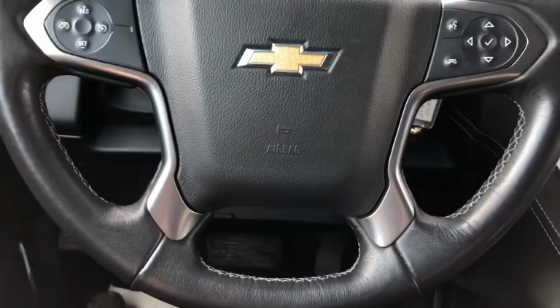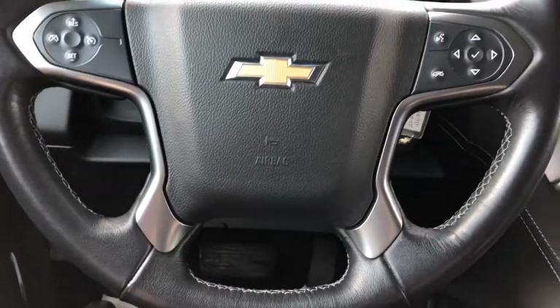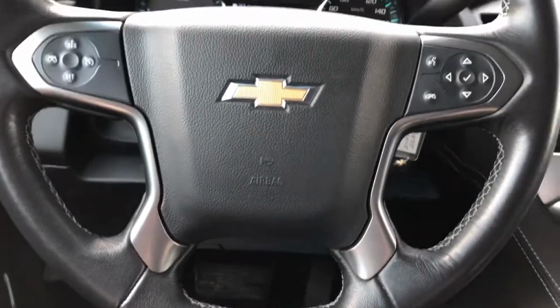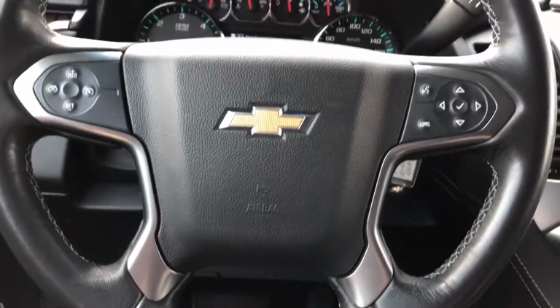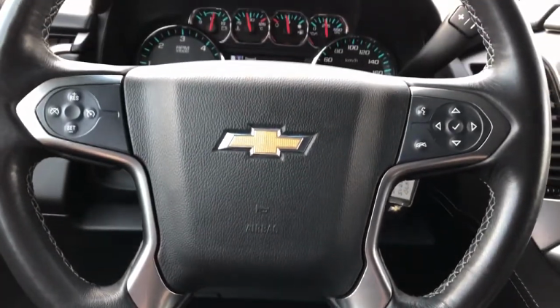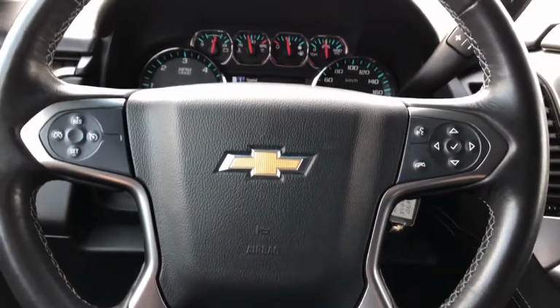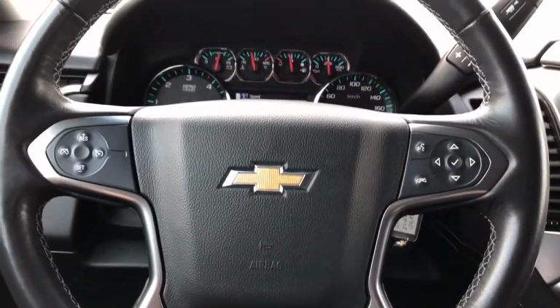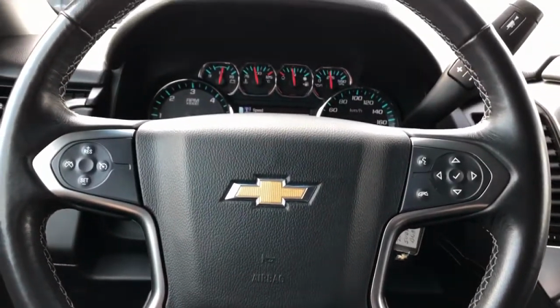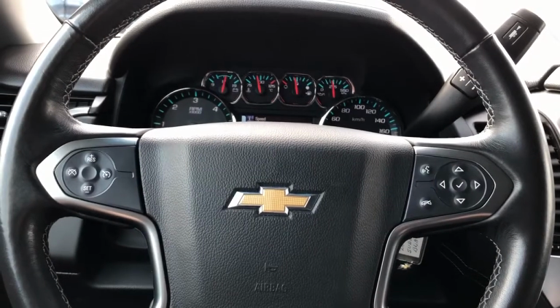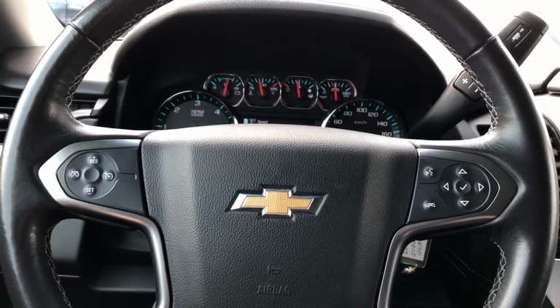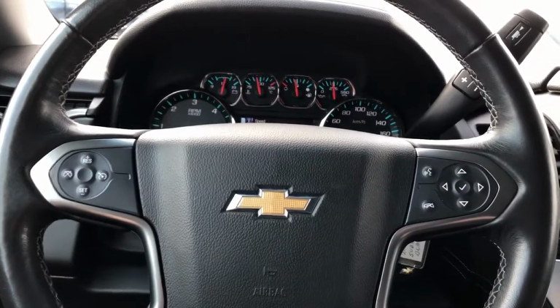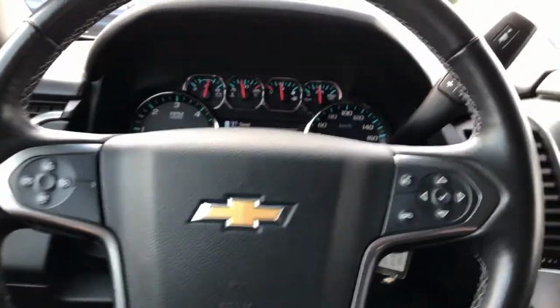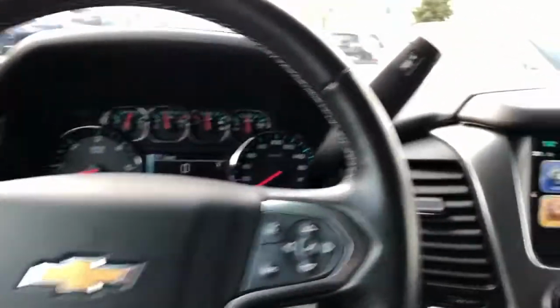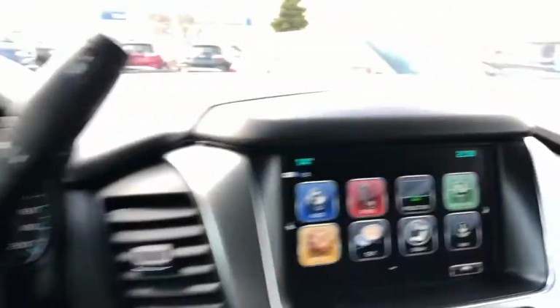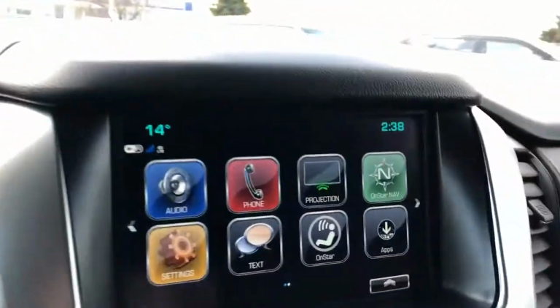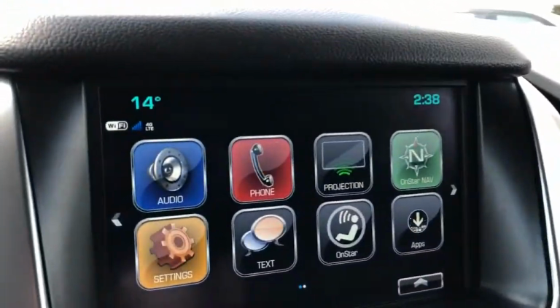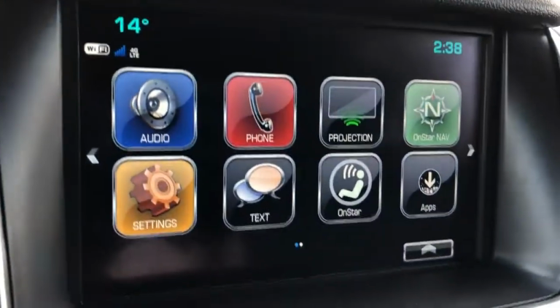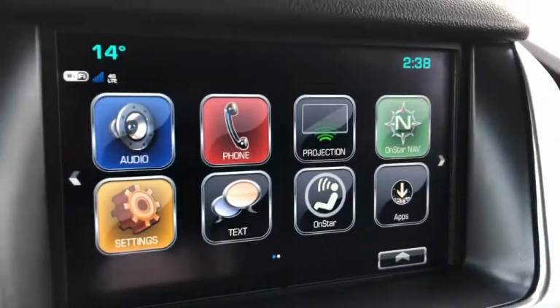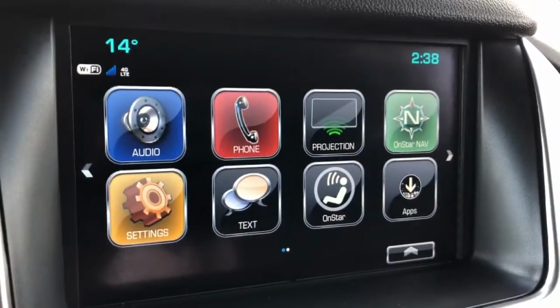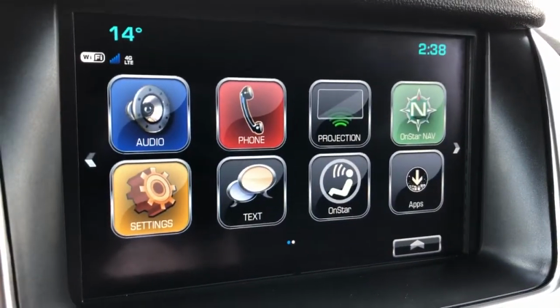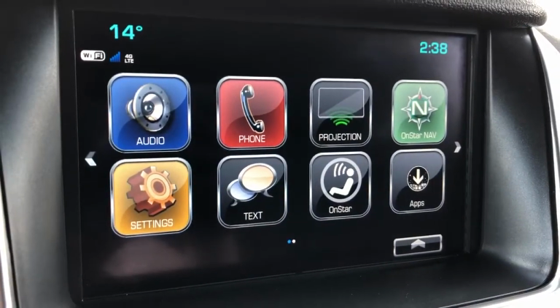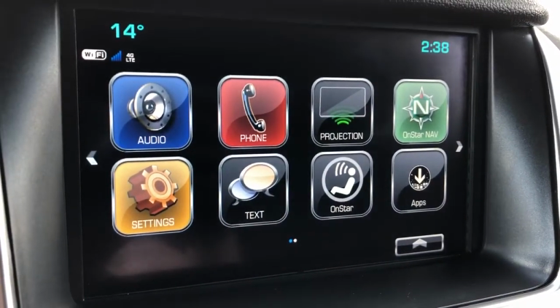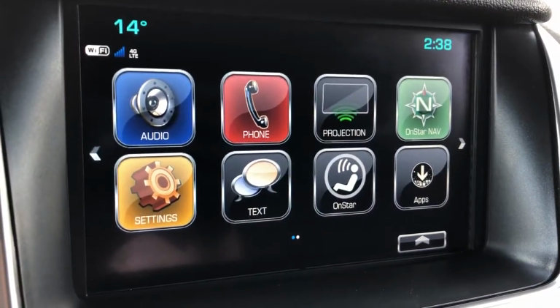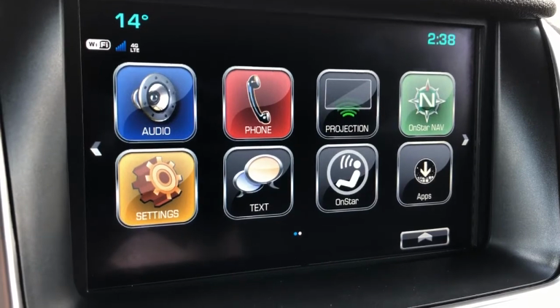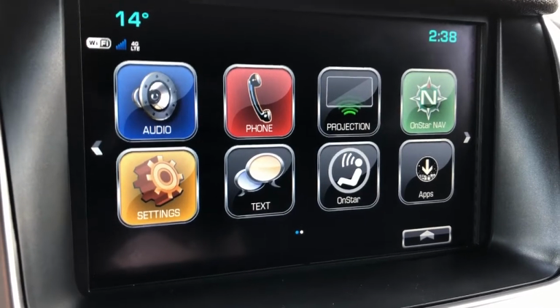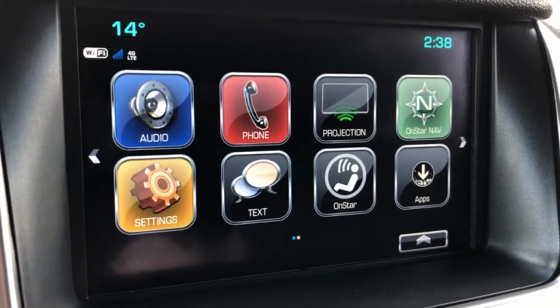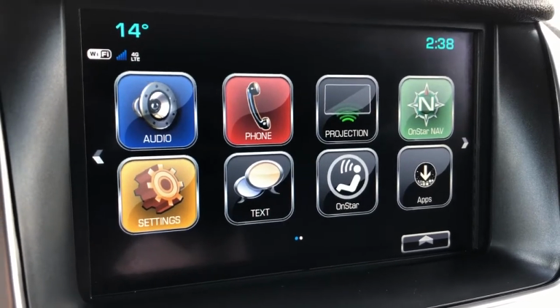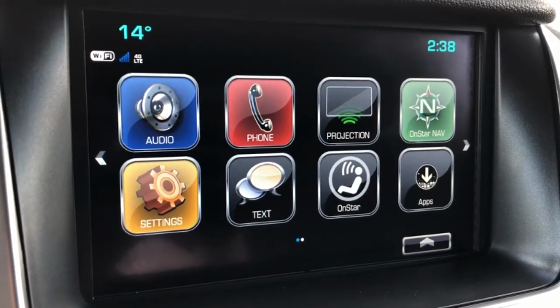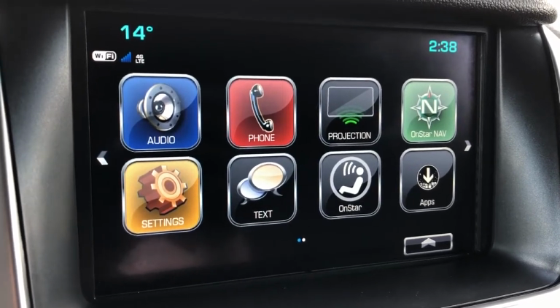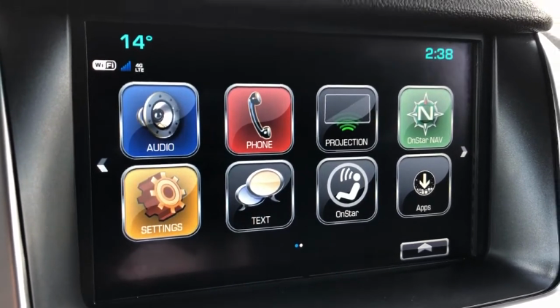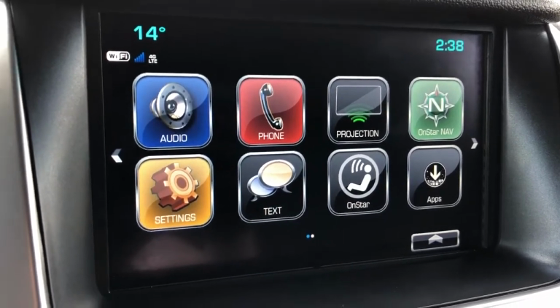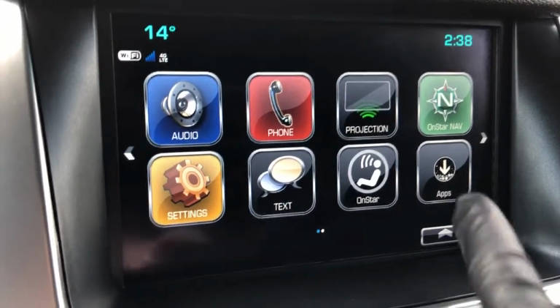The steering wheel is wrapped in black leather with grey stitching on the underside. The infotainment screen displays our audio, phone projection for our phone, as well as OnStar navigation and settings.